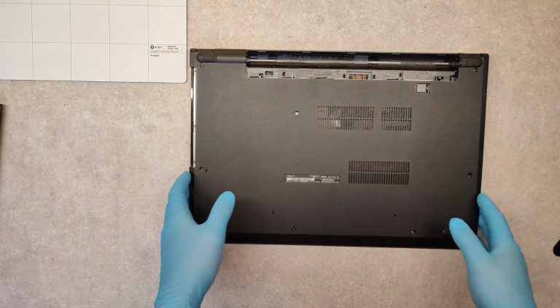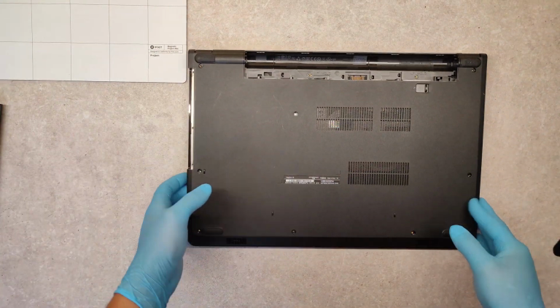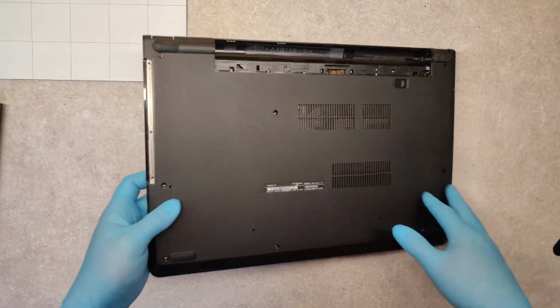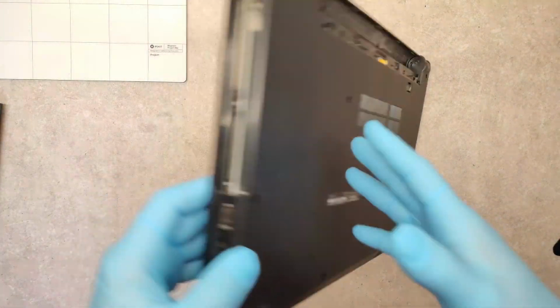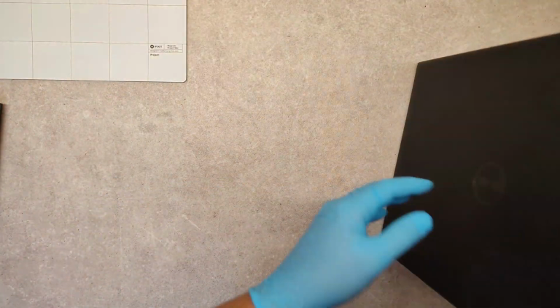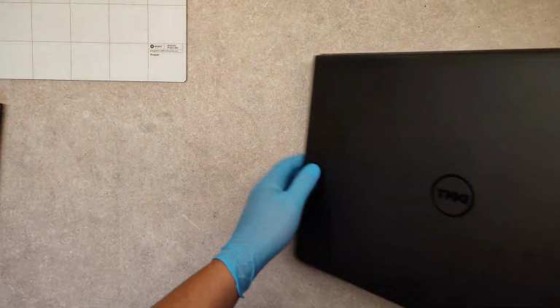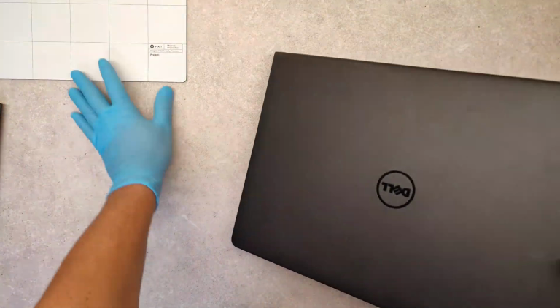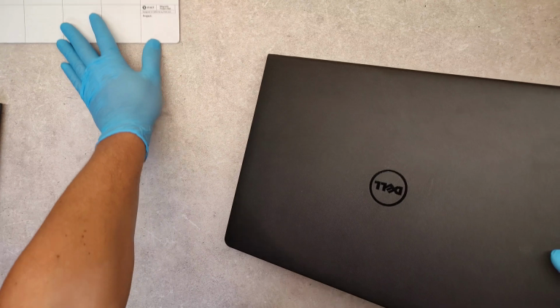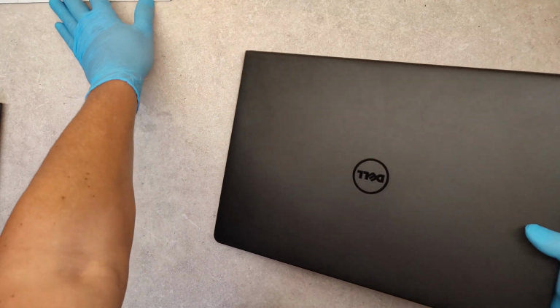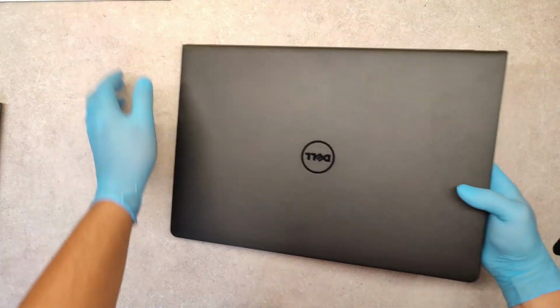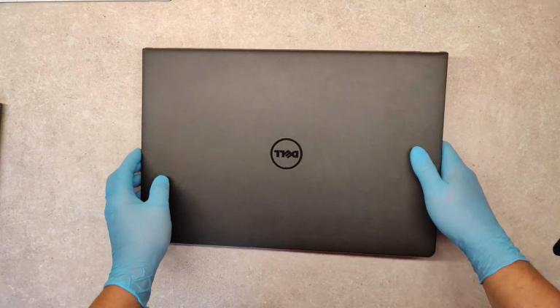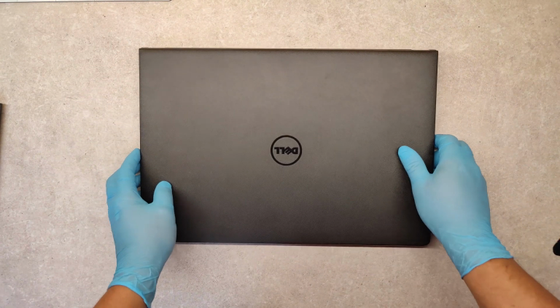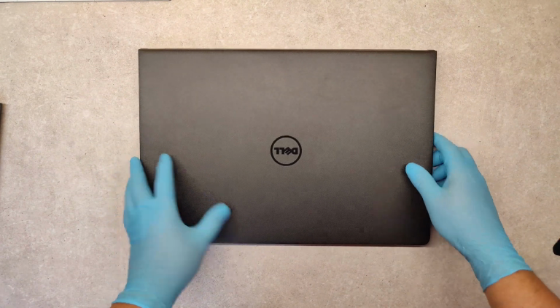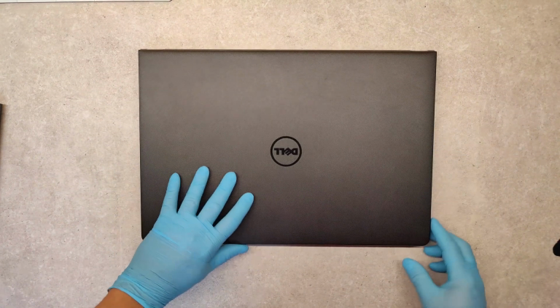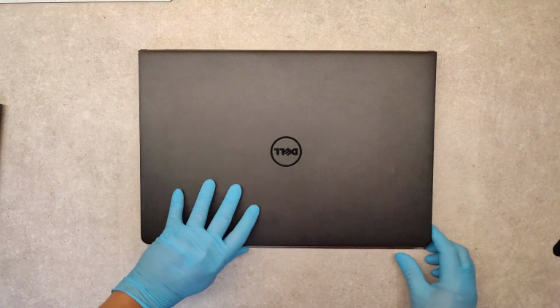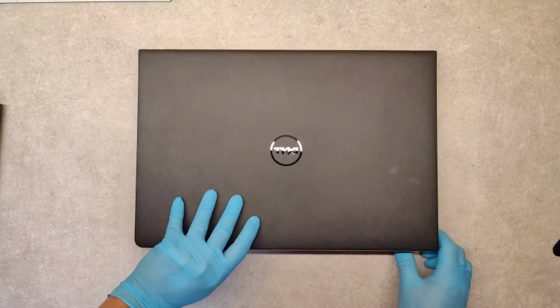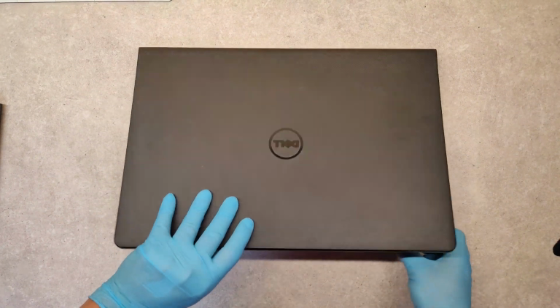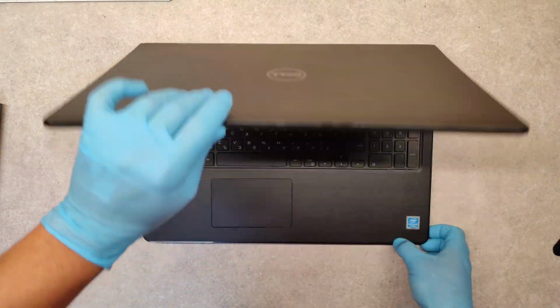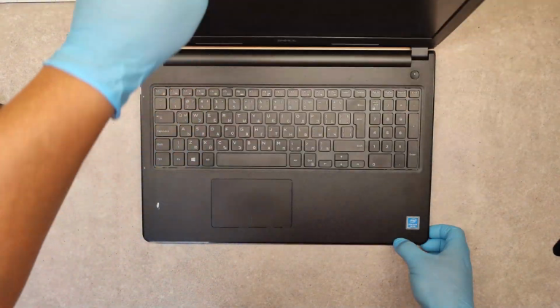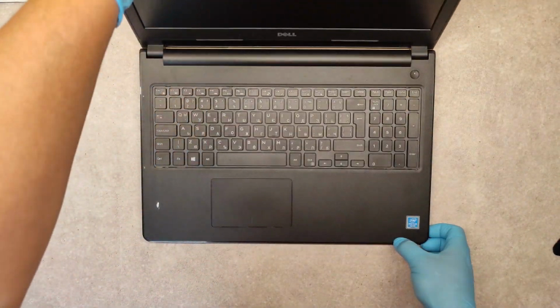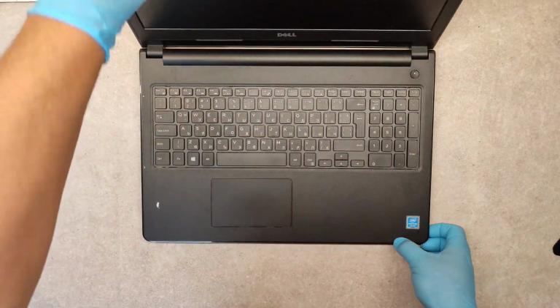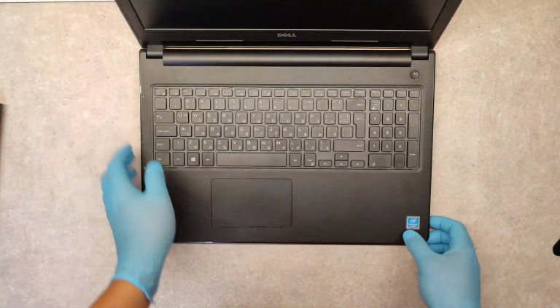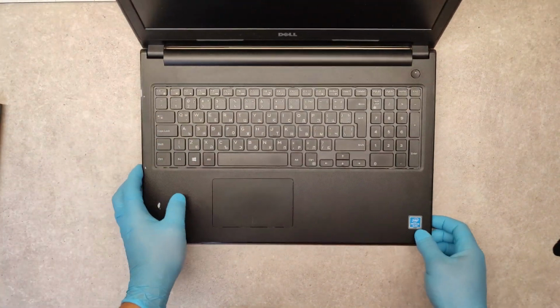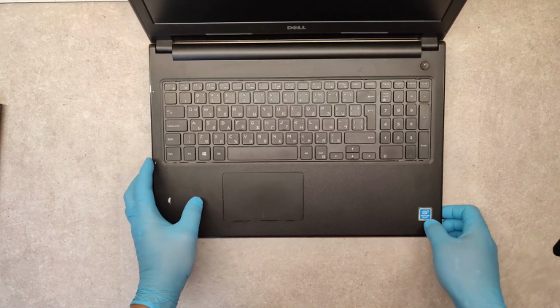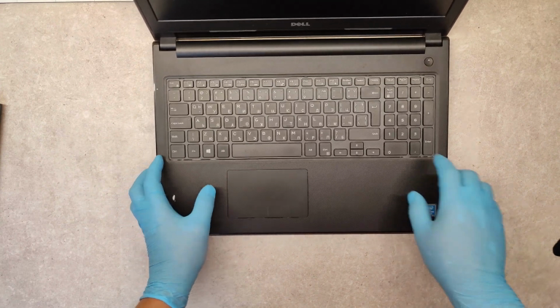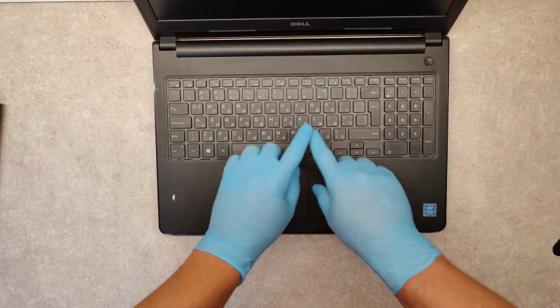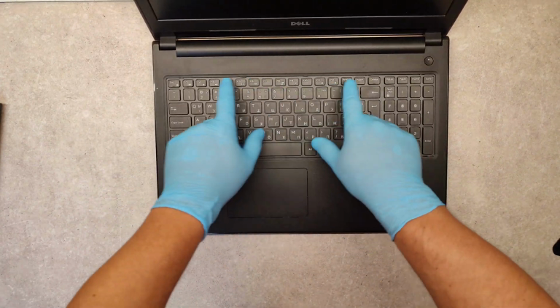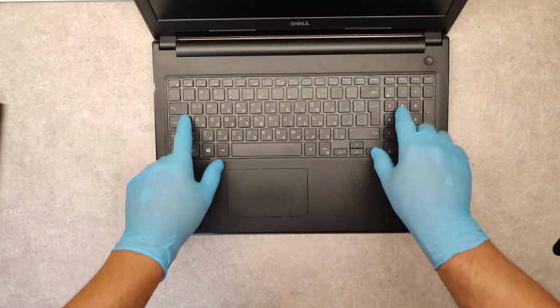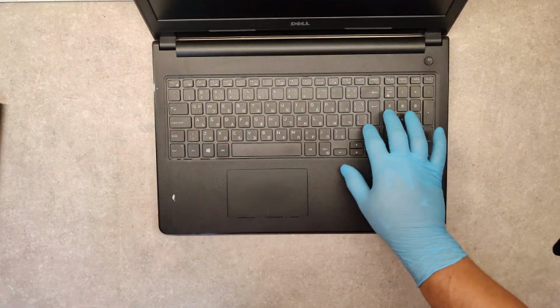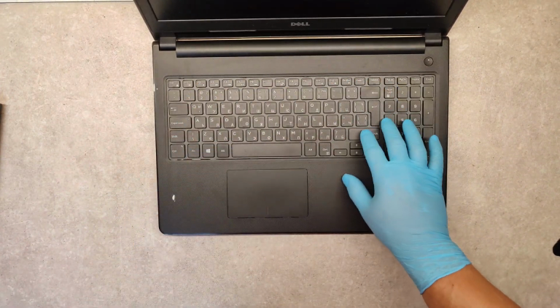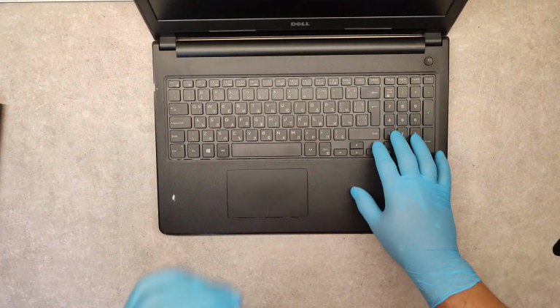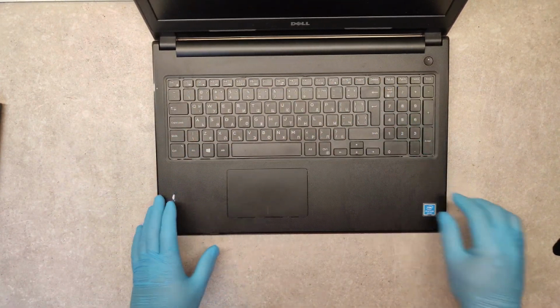Now turn it around. Open and flip. Now we have to remove the keyboard.